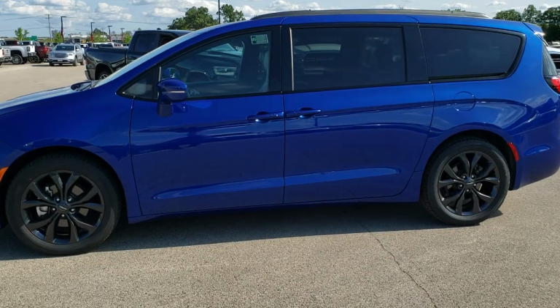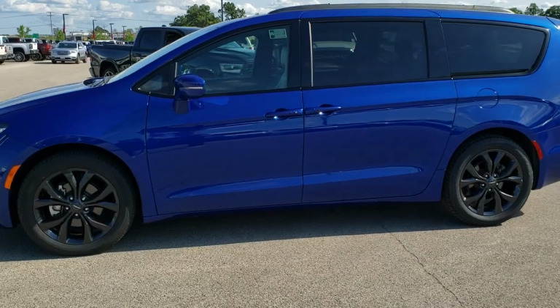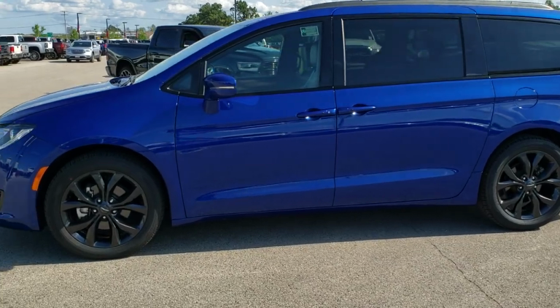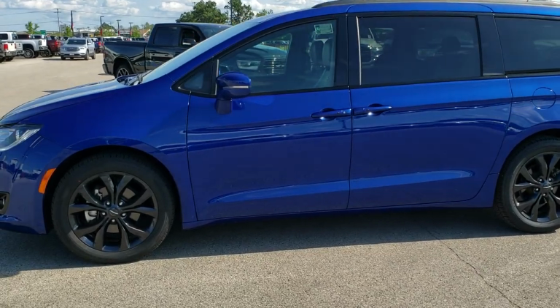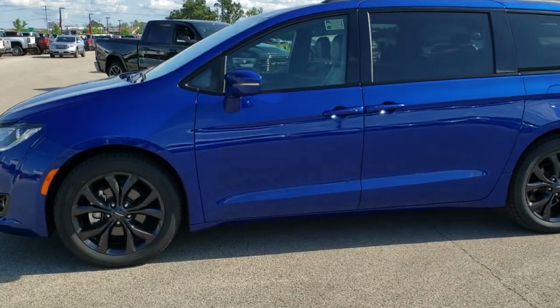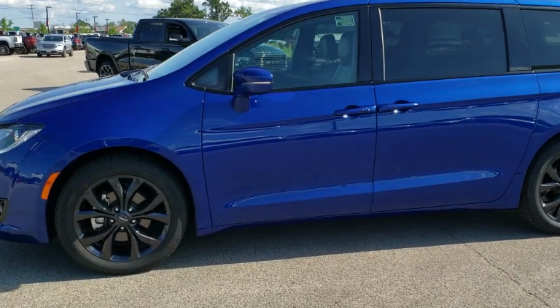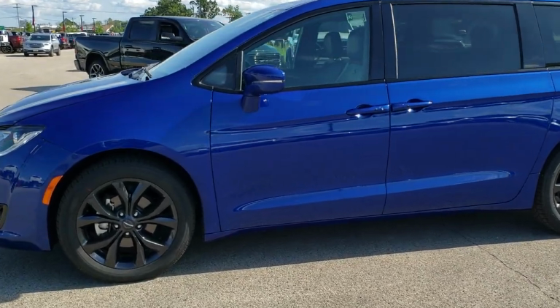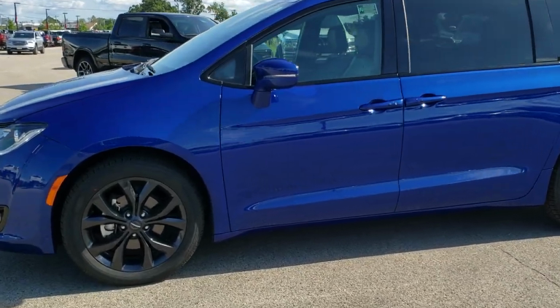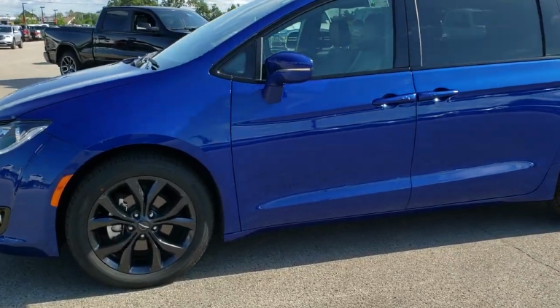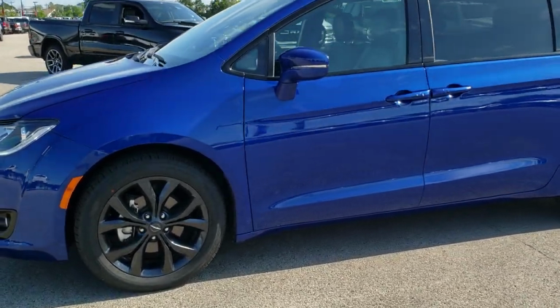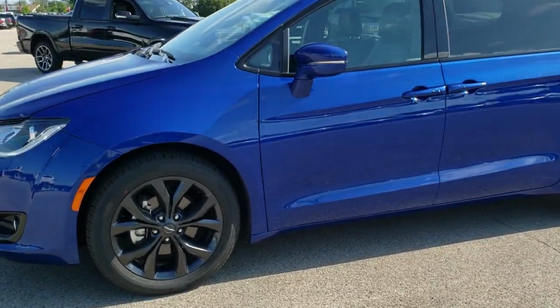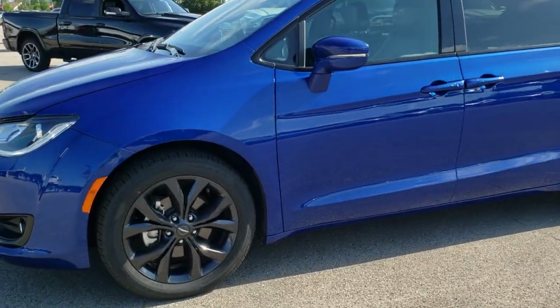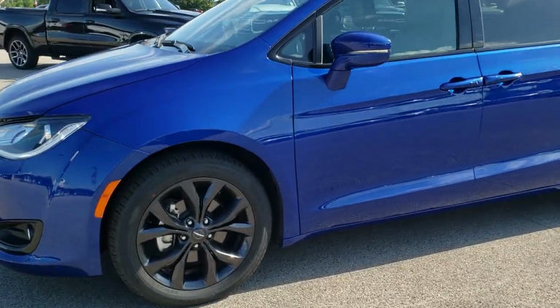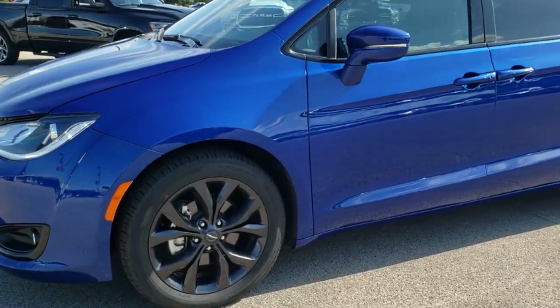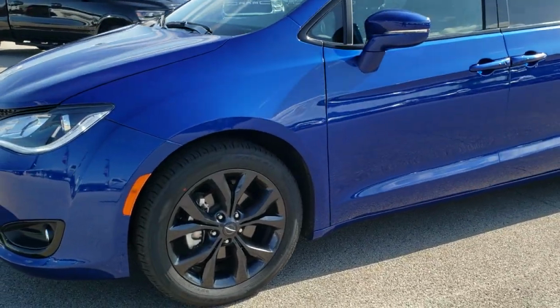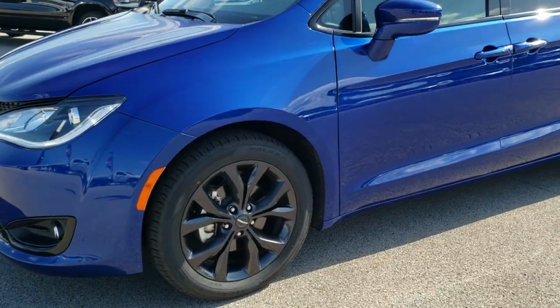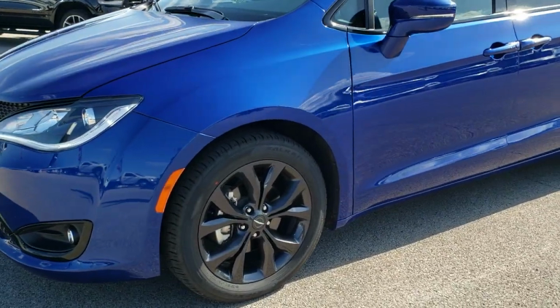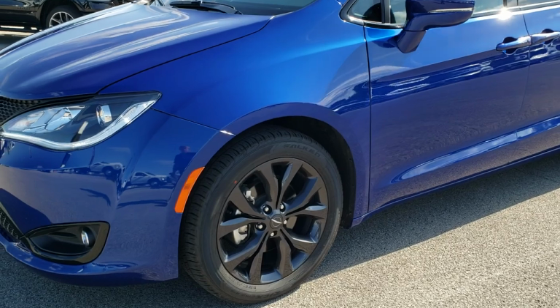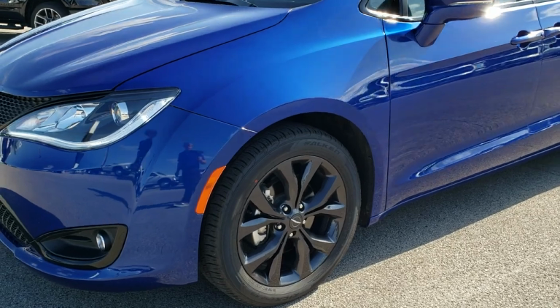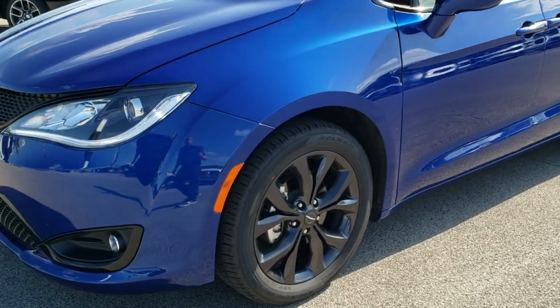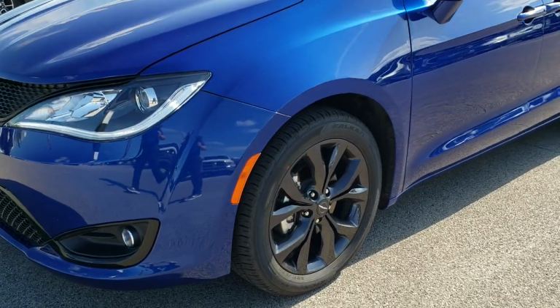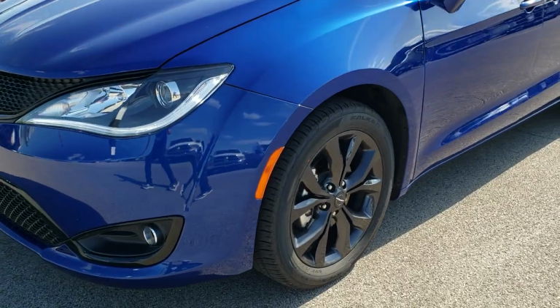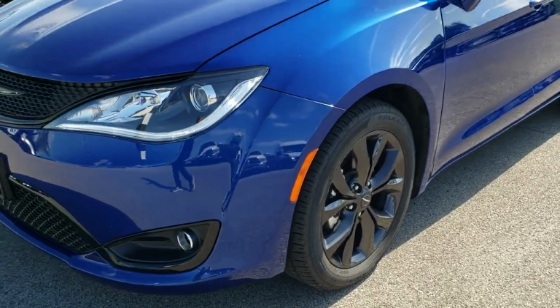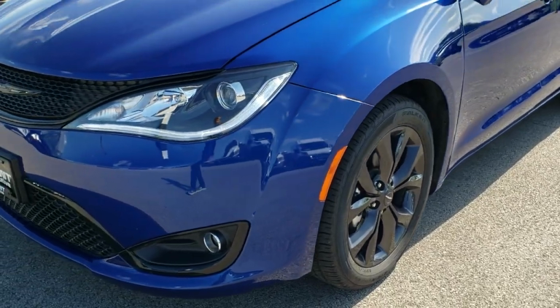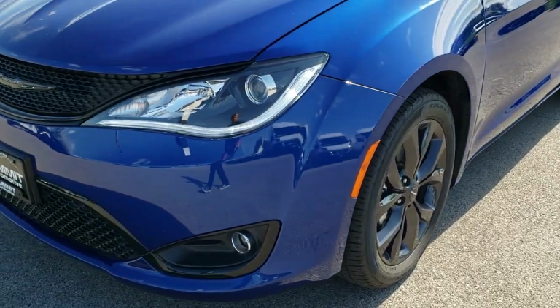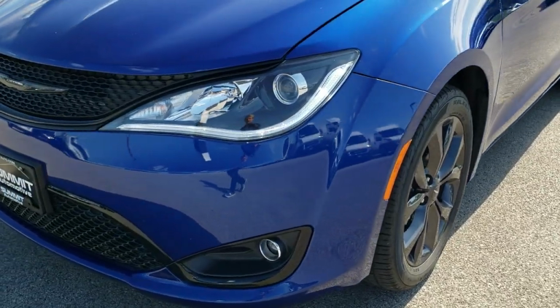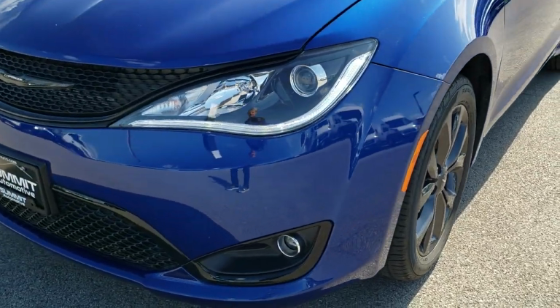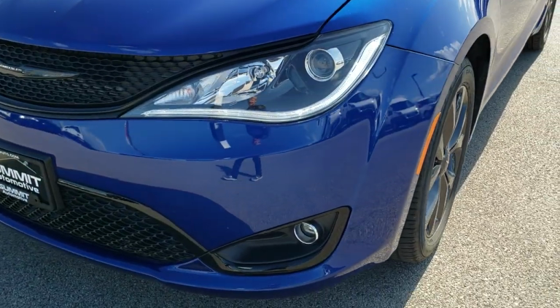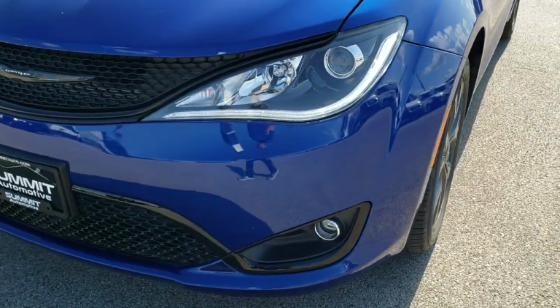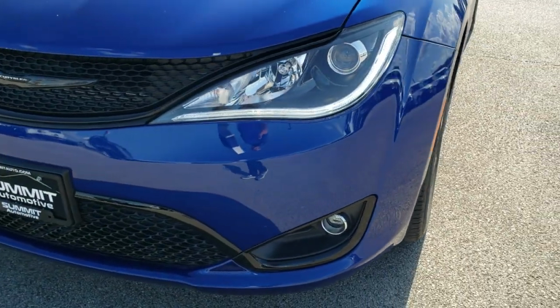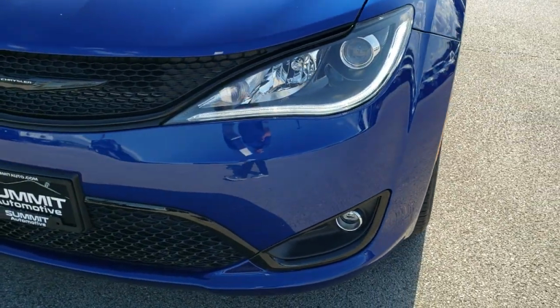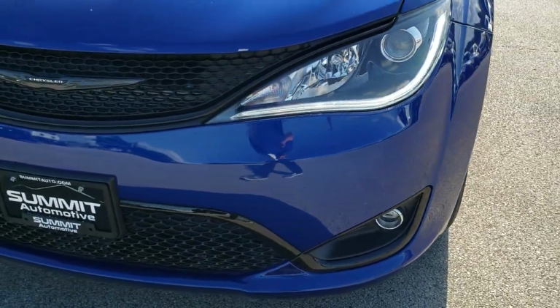This is stock number 9C23A. We are here at Summit Automotive in Fond du Lac, Wisconsin, your new and used Chrysler and minivan headquarters.